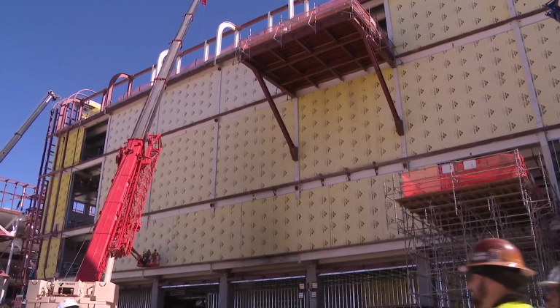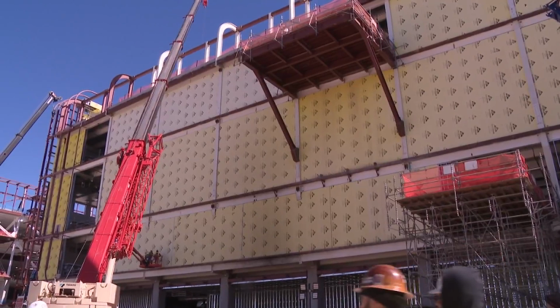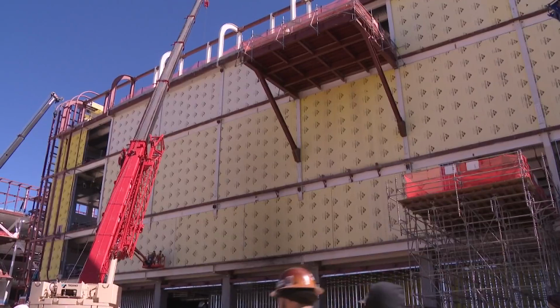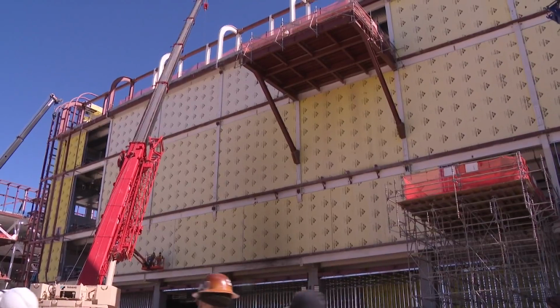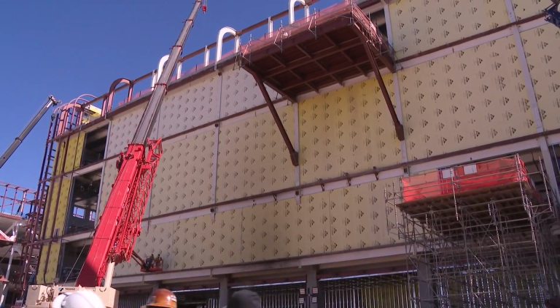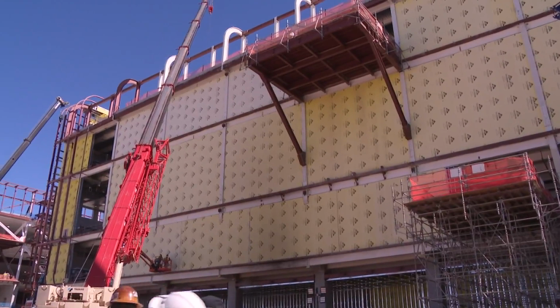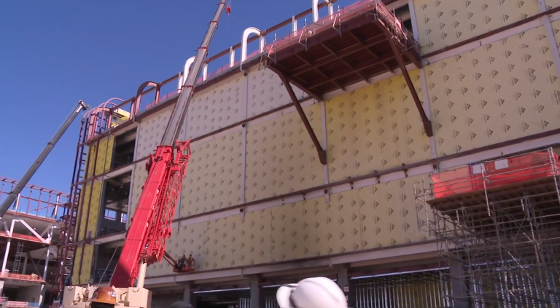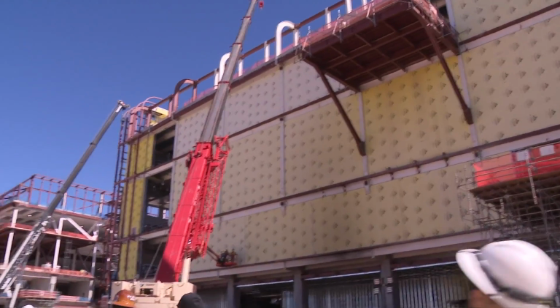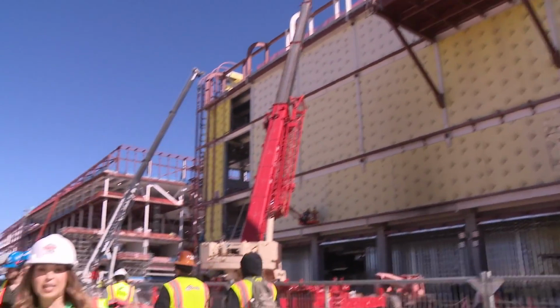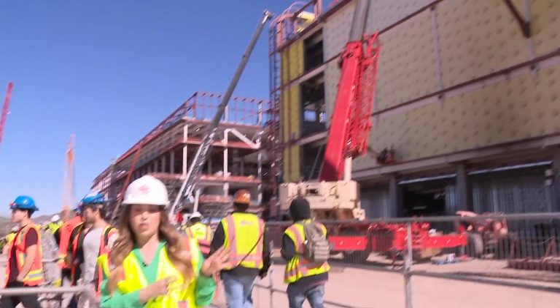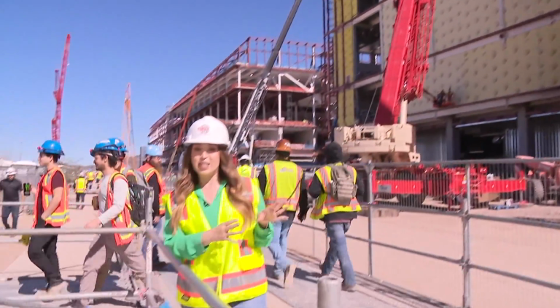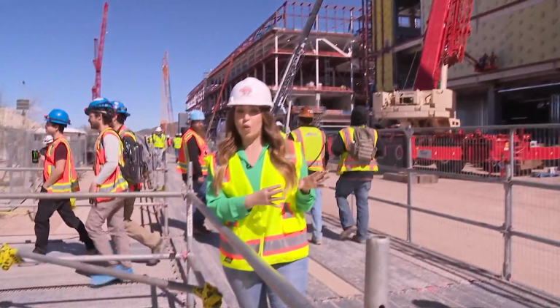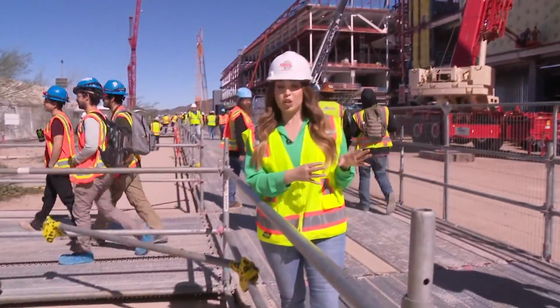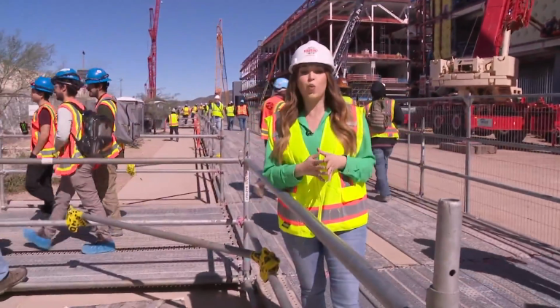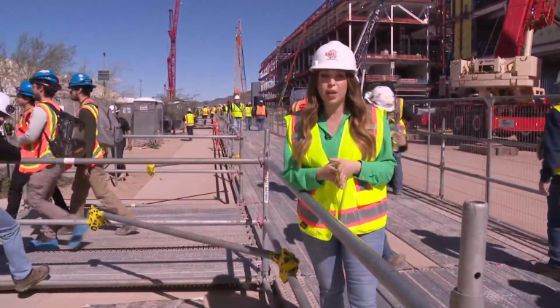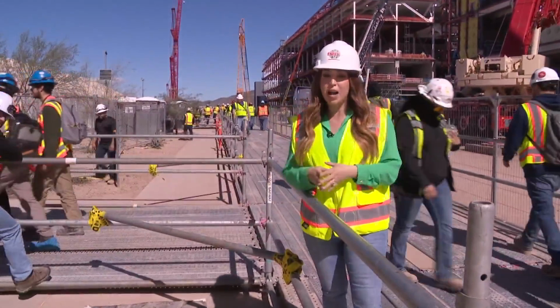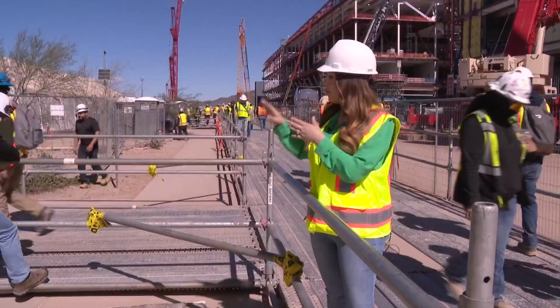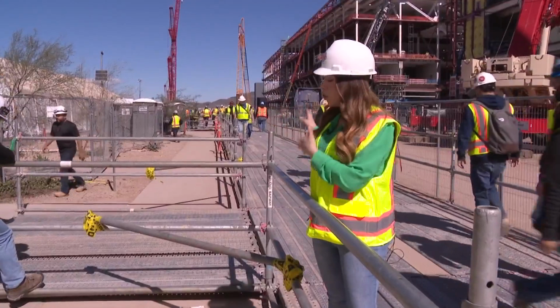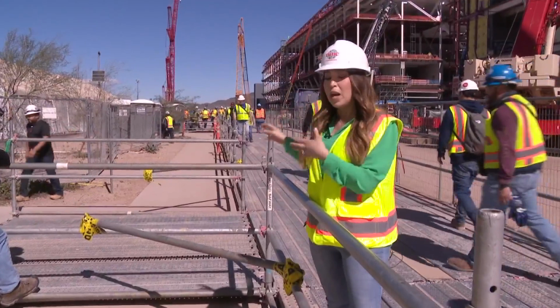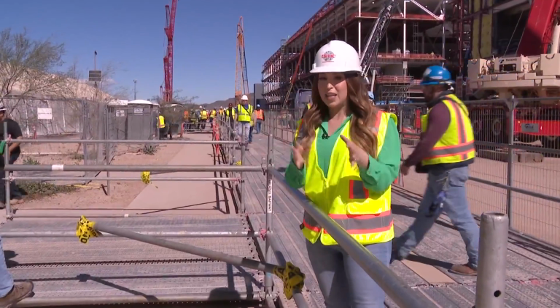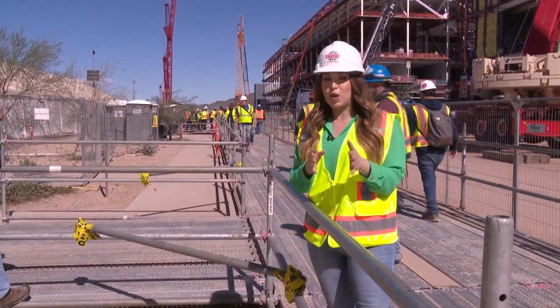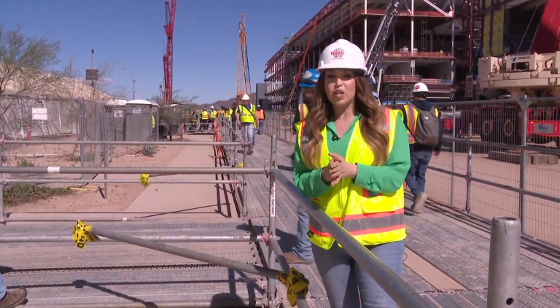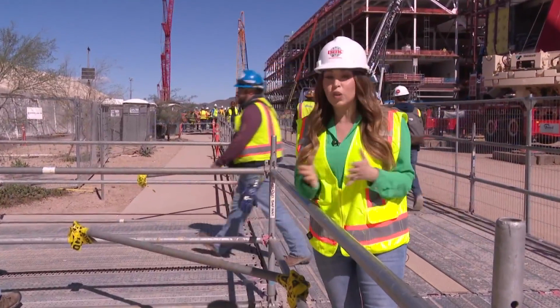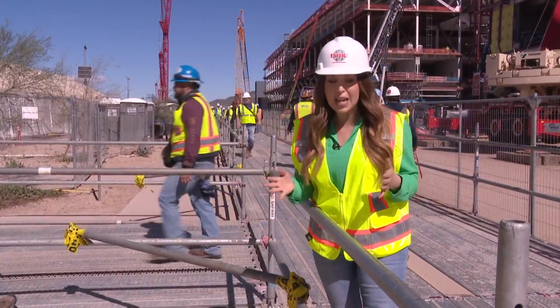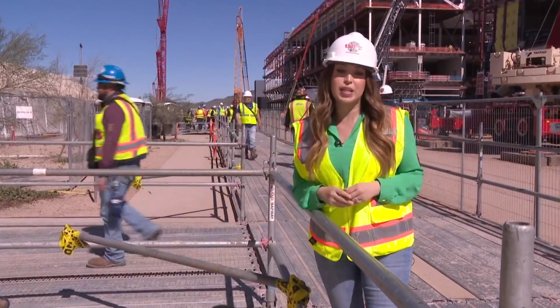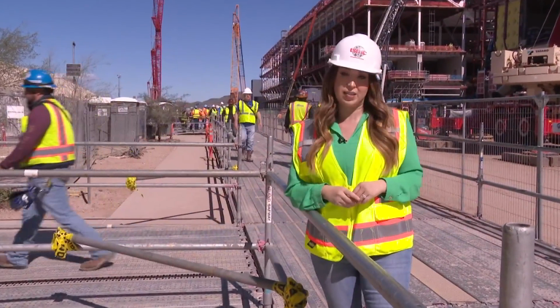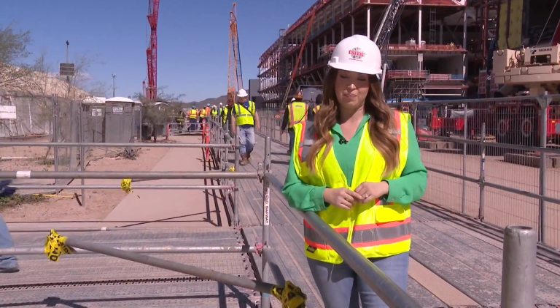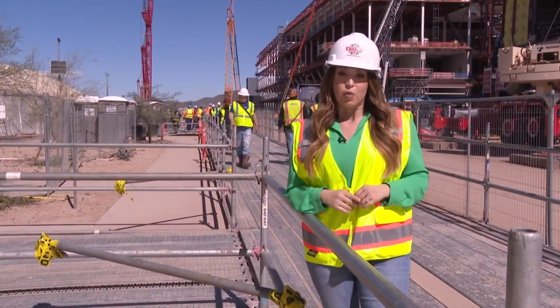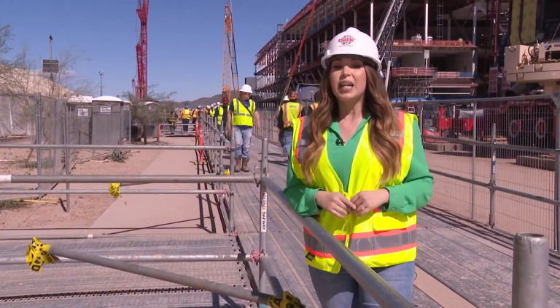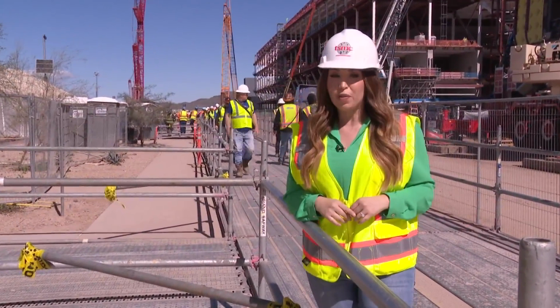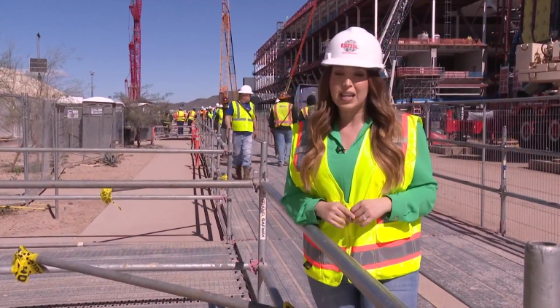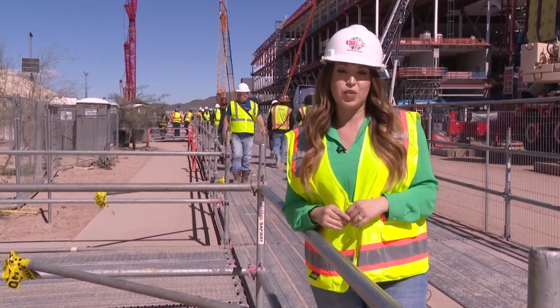They are further along on Fab 1 — that's what you're looking at here — which is slated to start production in 2025. Fab 2 is slated to start production as early as 2027. Reporting in North Phoenix, Alison Rodriguez, 12 News.